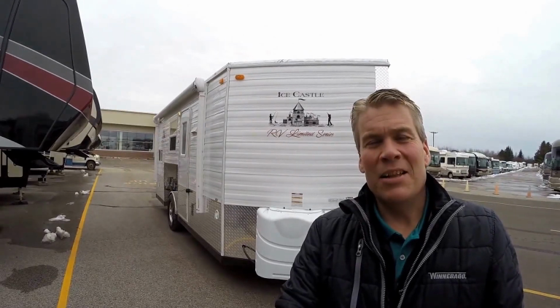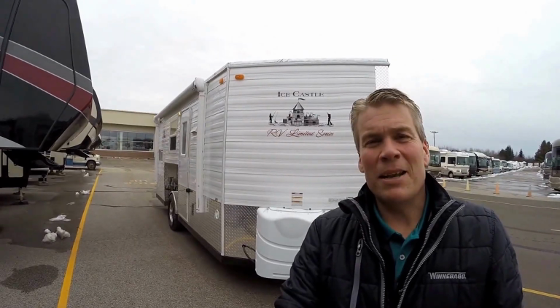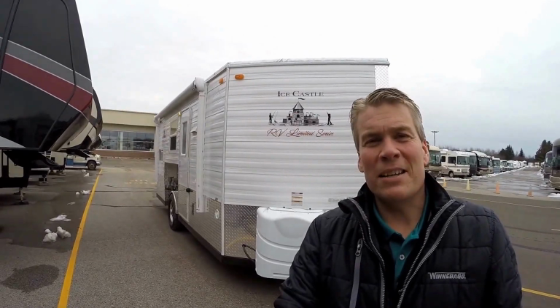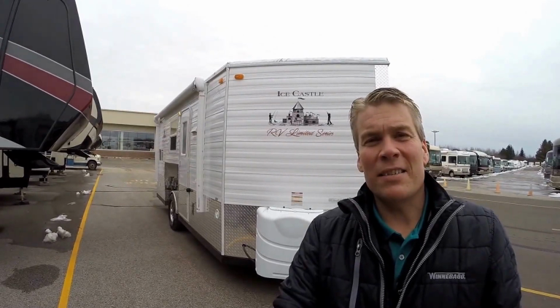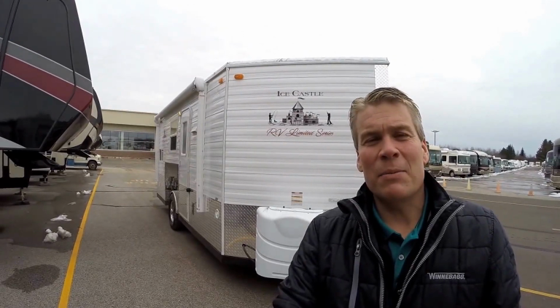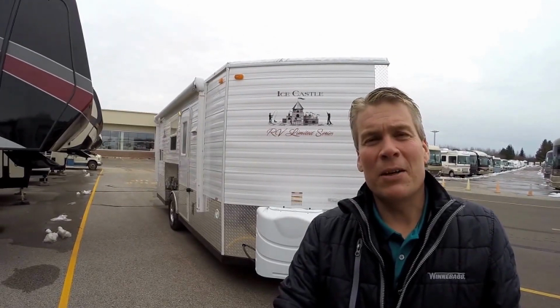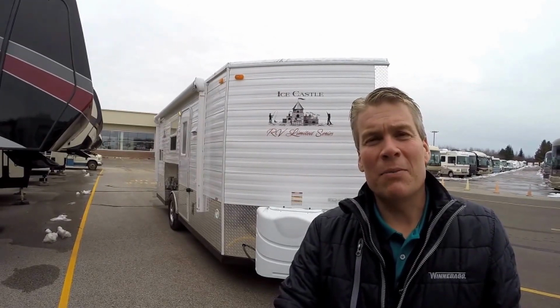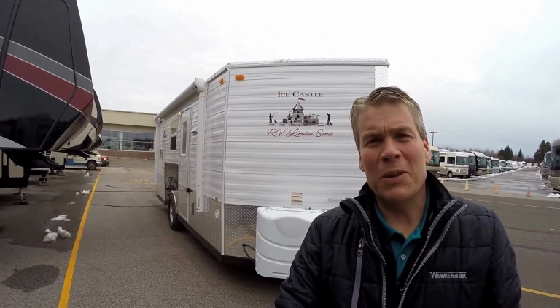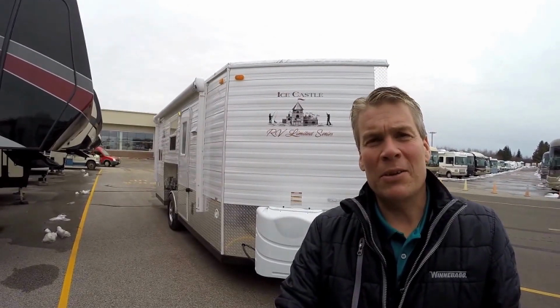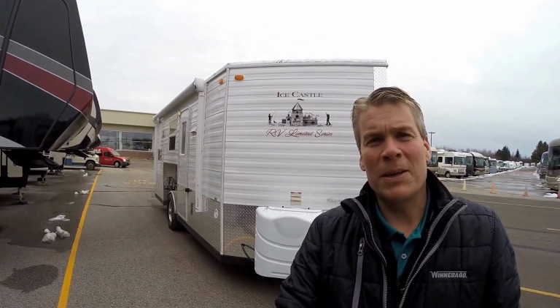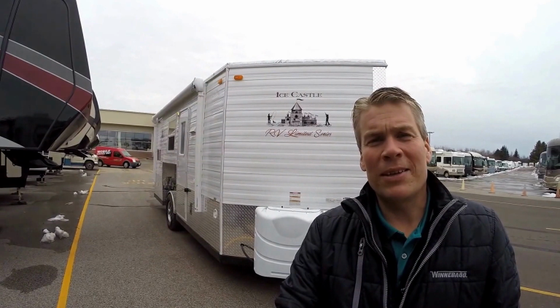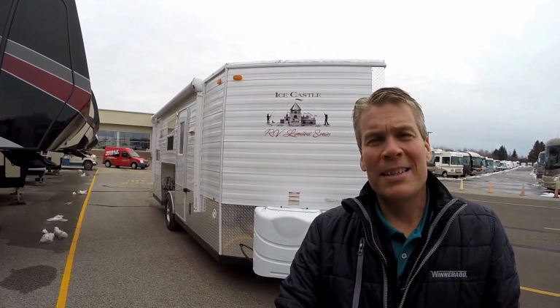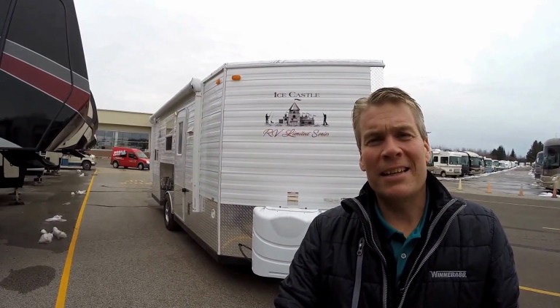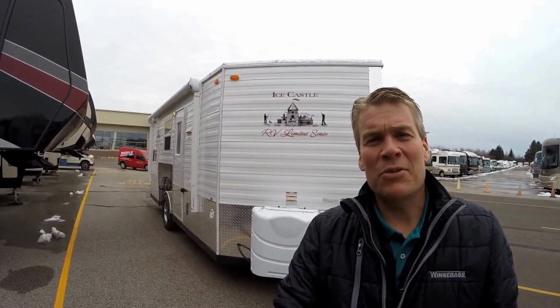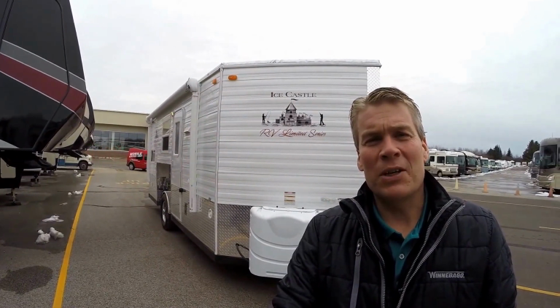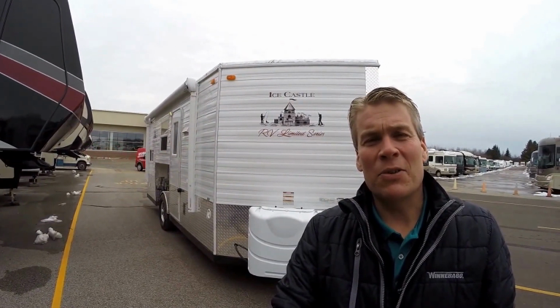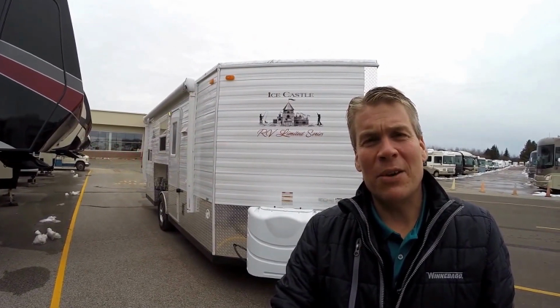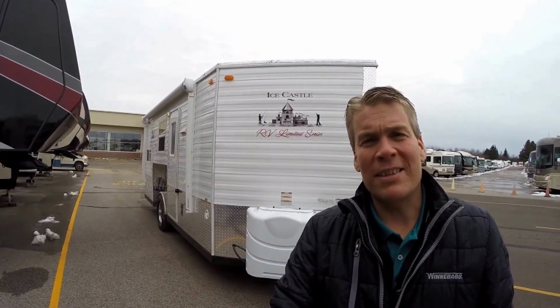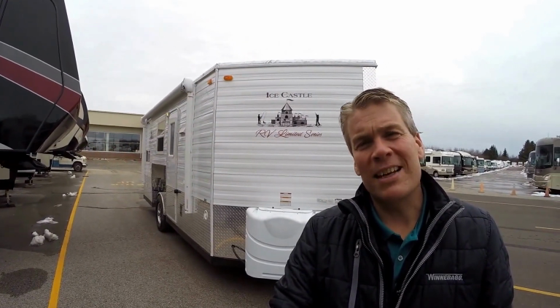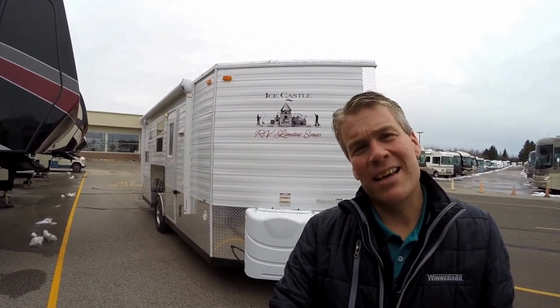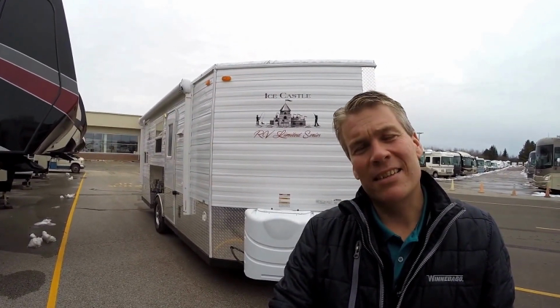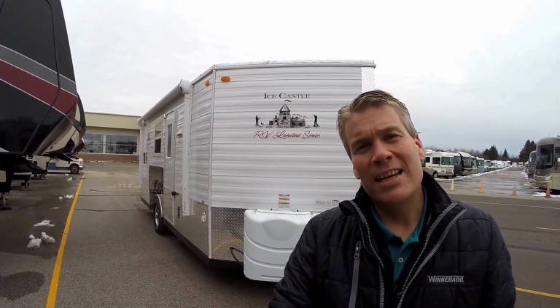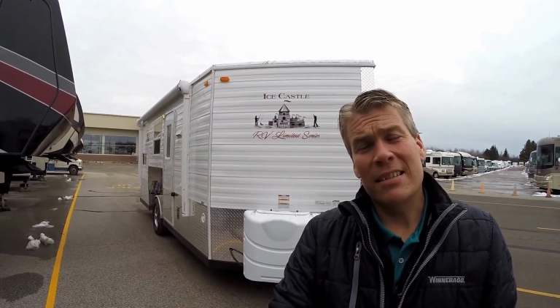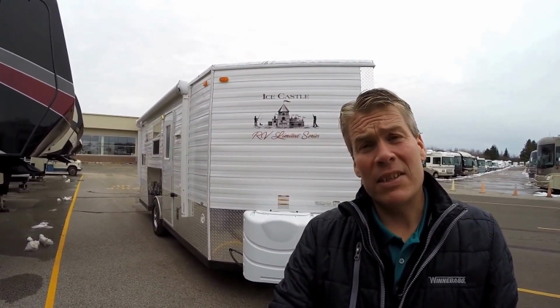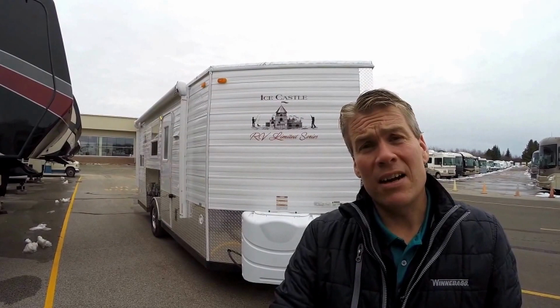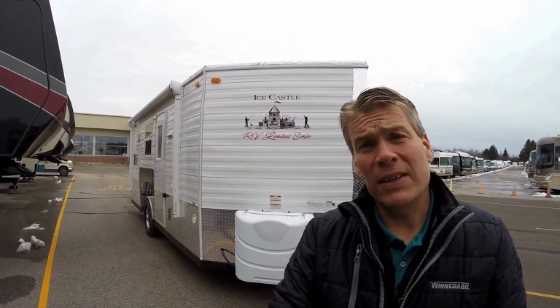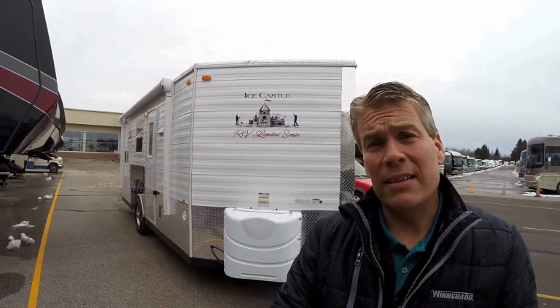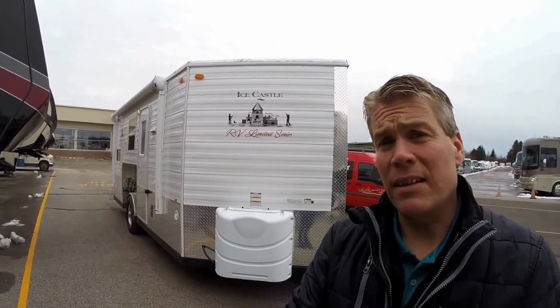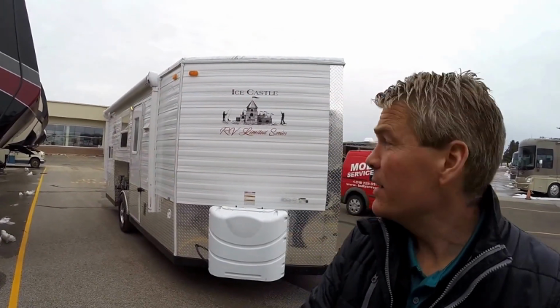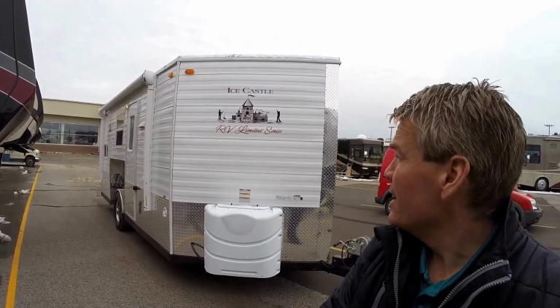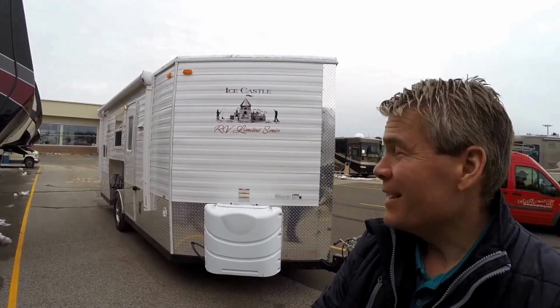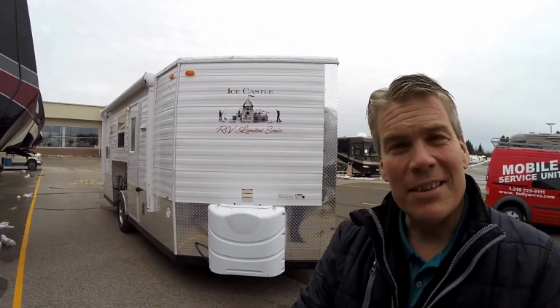Hello, my name is Andy Johnson. I'm at Bullion RV in beautiful, cloudy Duluth, Minnesota. Today I'd like to do a short video of our 2016 Ice Castle. This is a 17 RV, and this is a limited series.